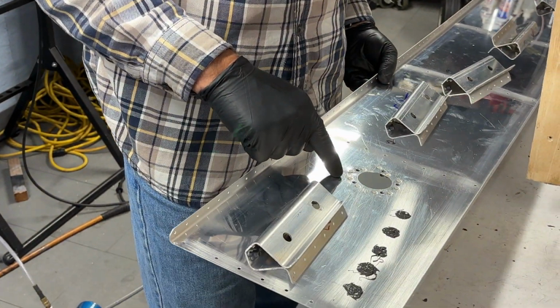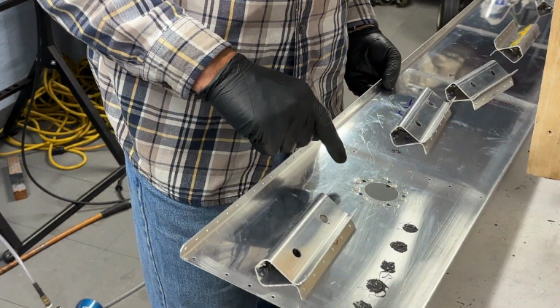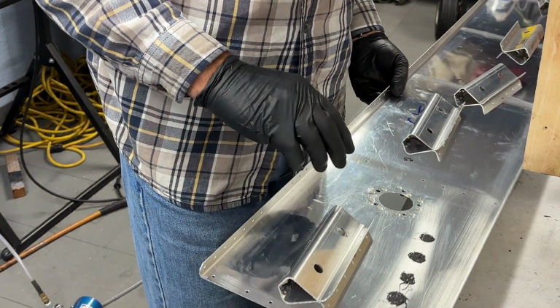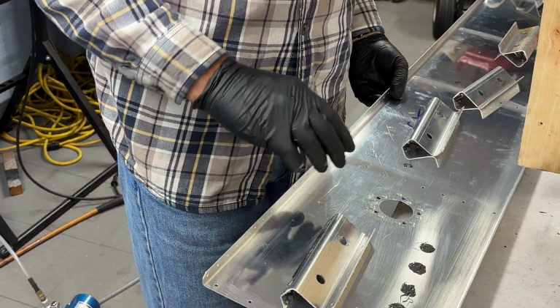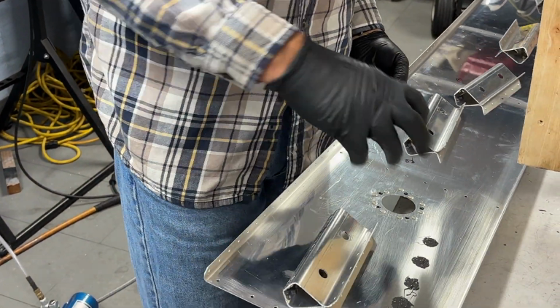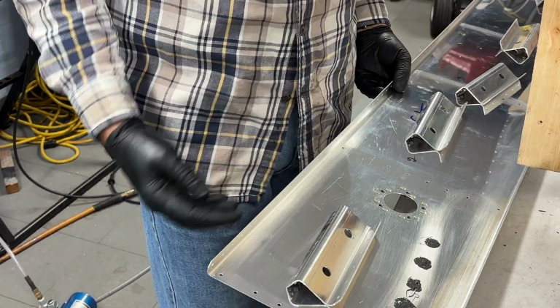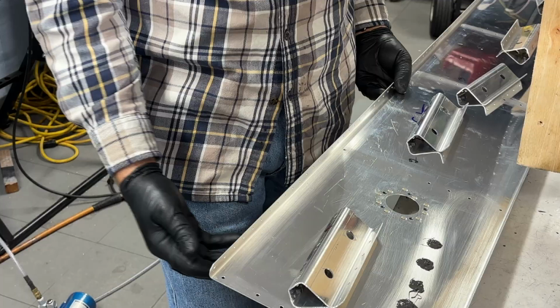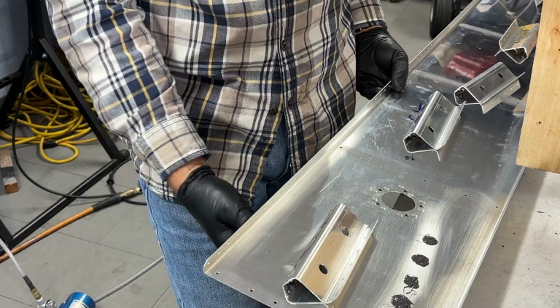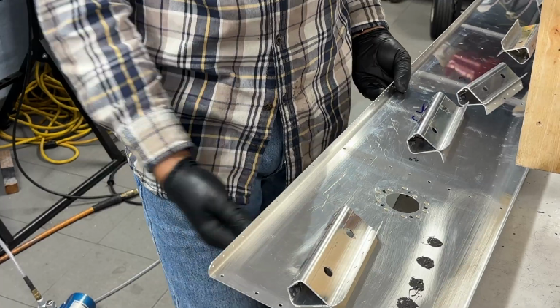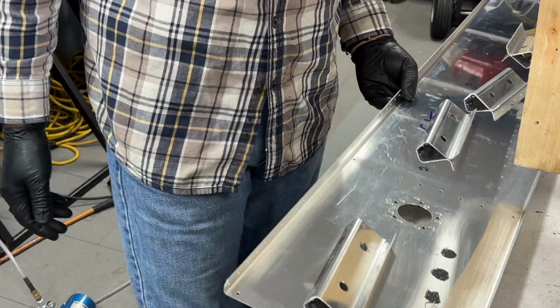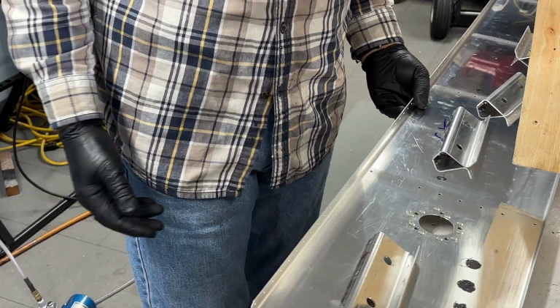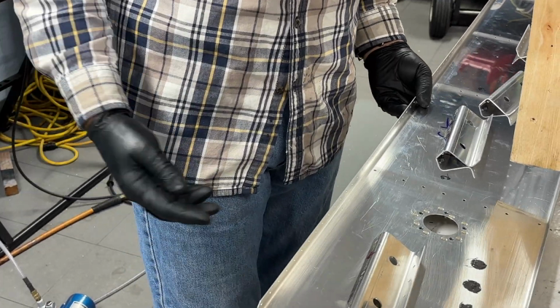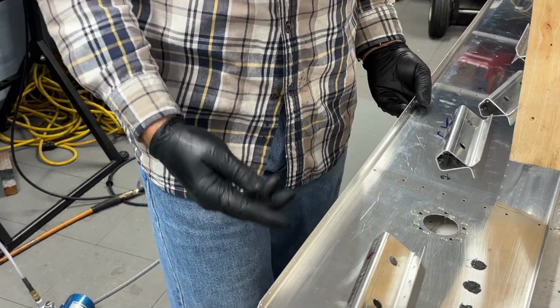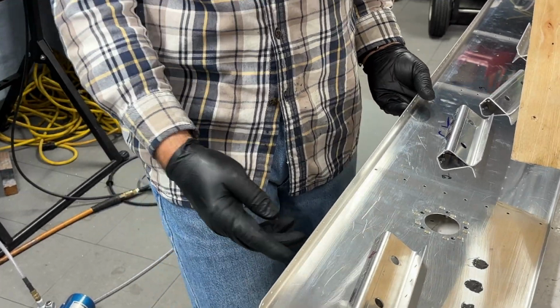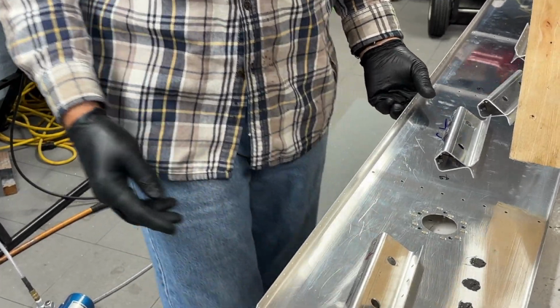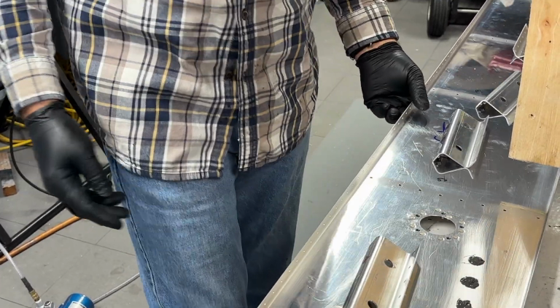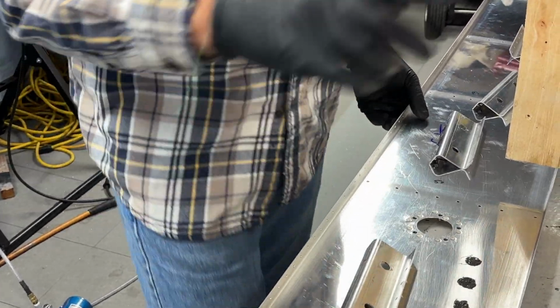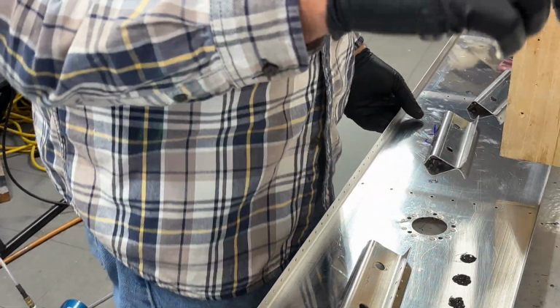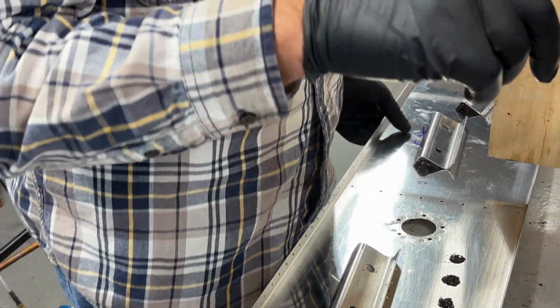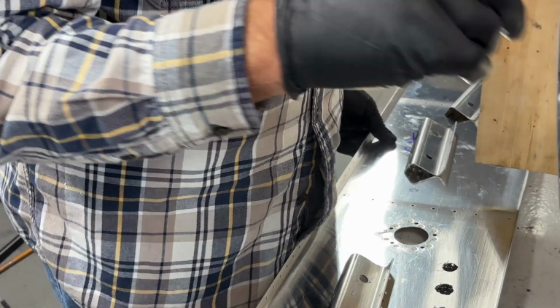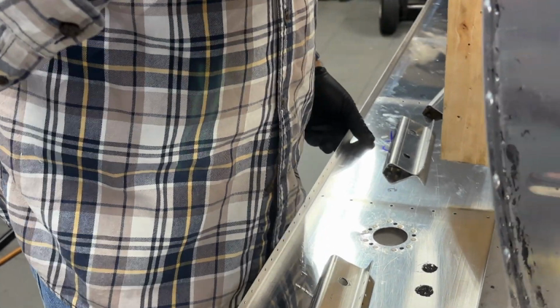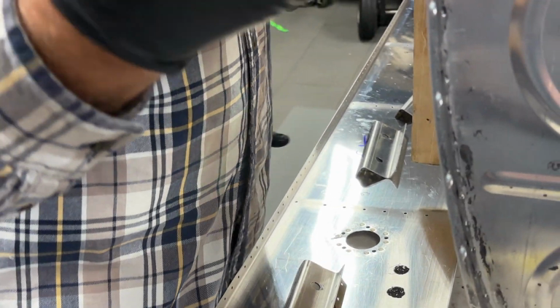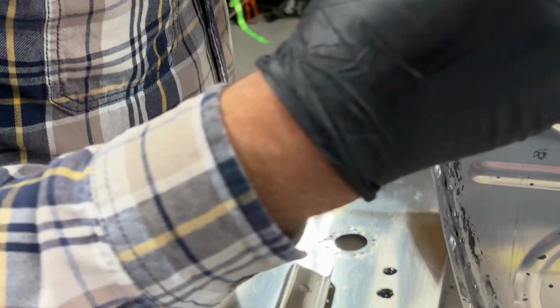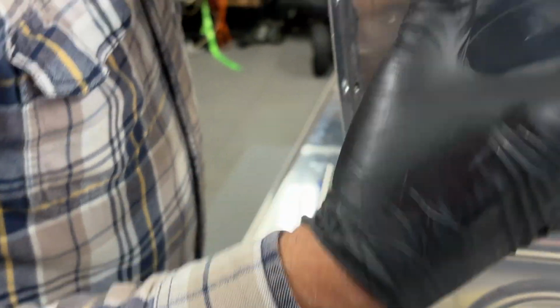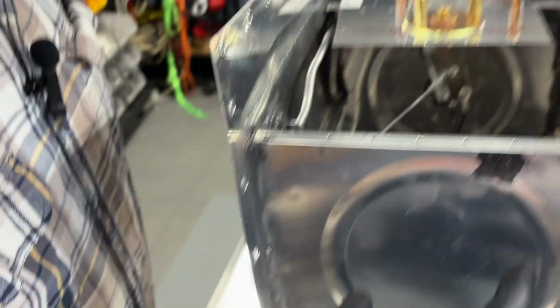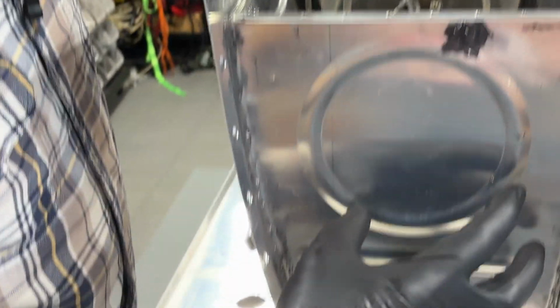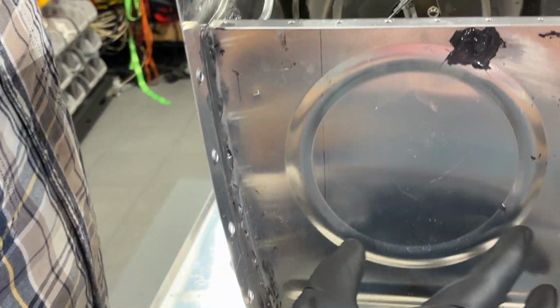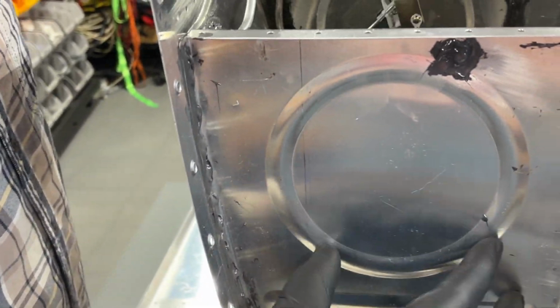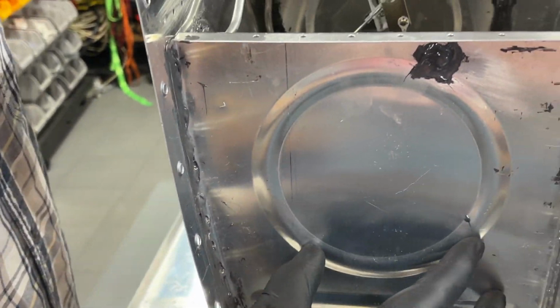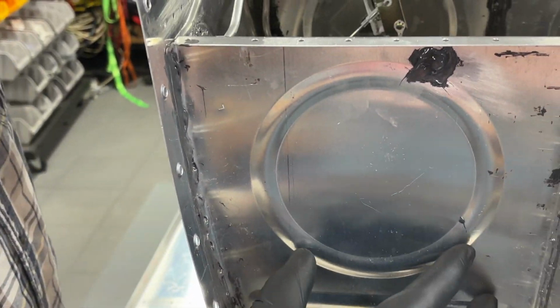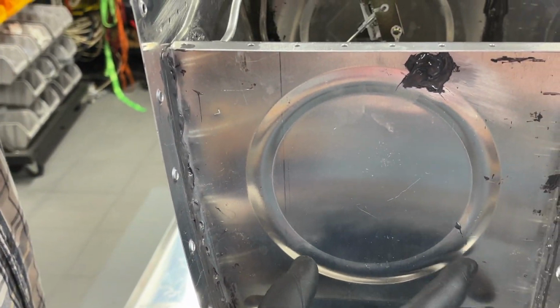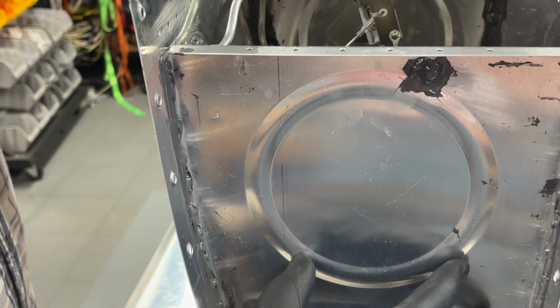So it's kind of hard to do all the adjustments for the float looking through the fuel cap opening. One of the things you could do is leave off this end rib — that would make it easier.